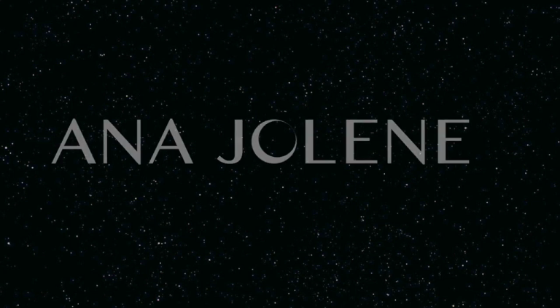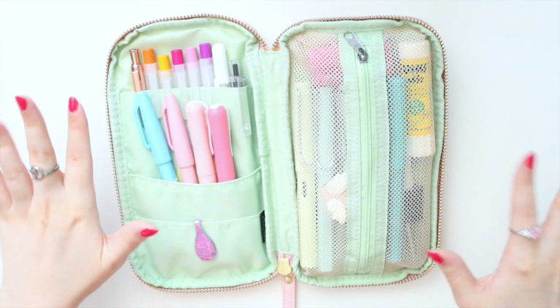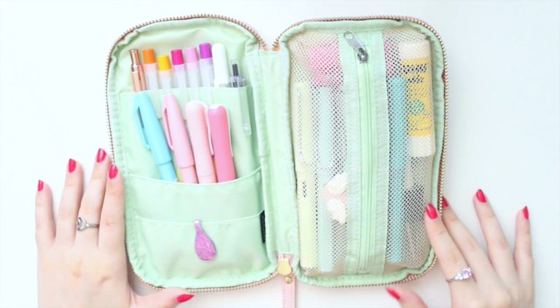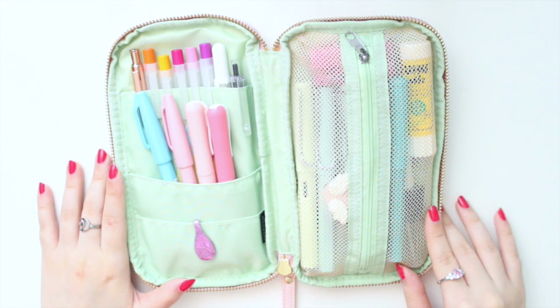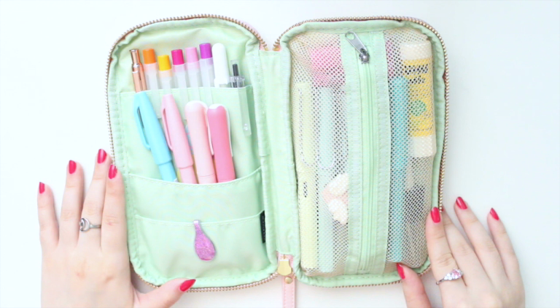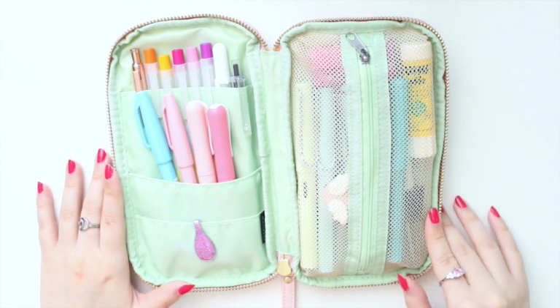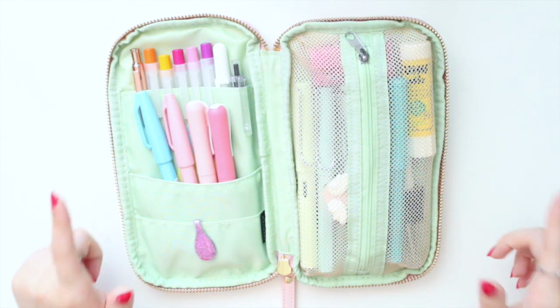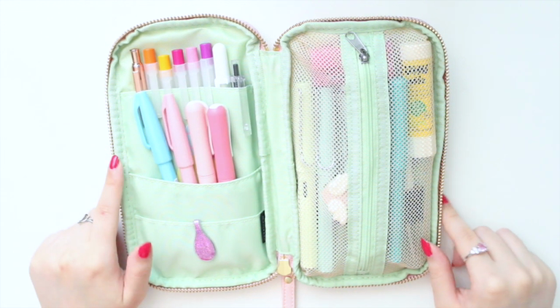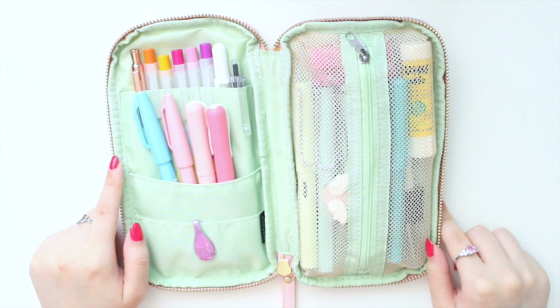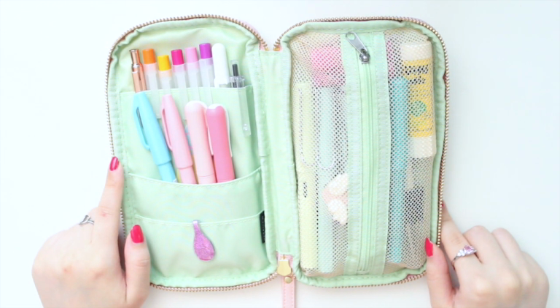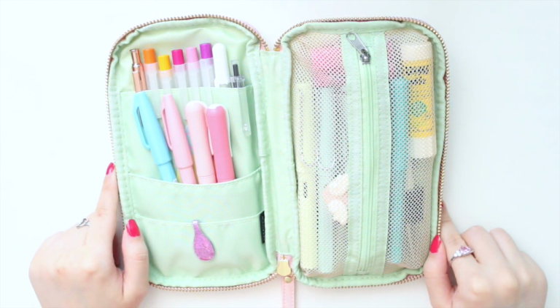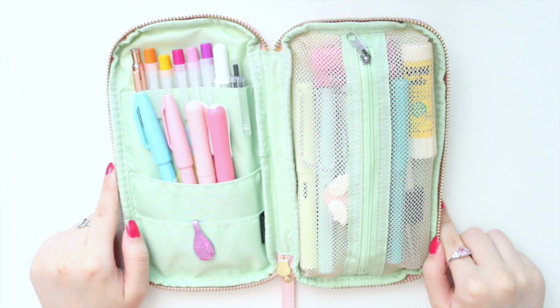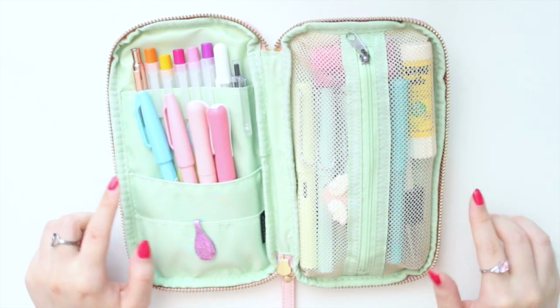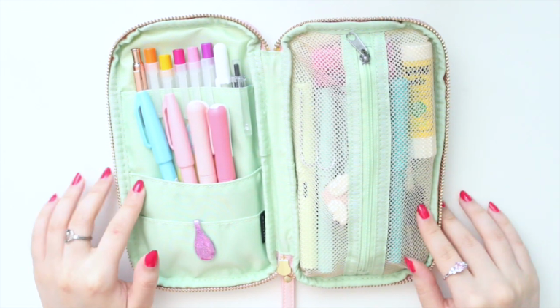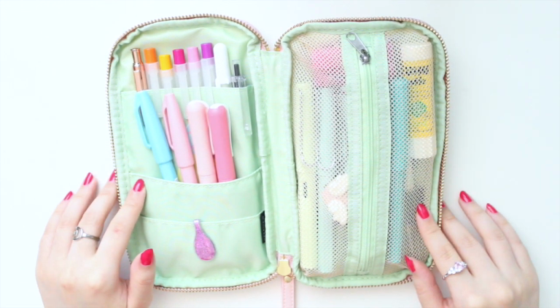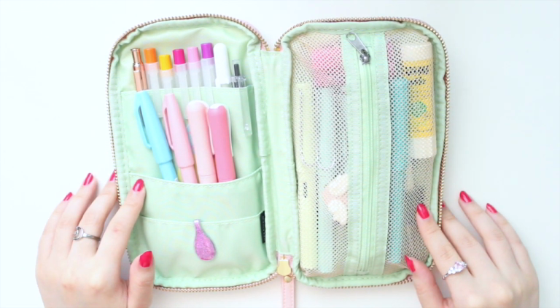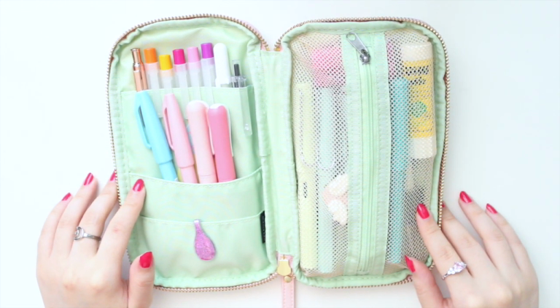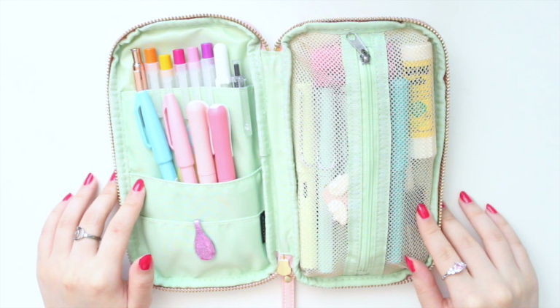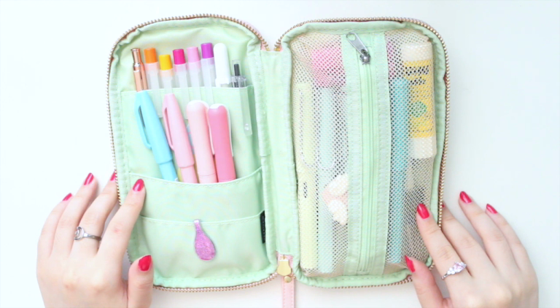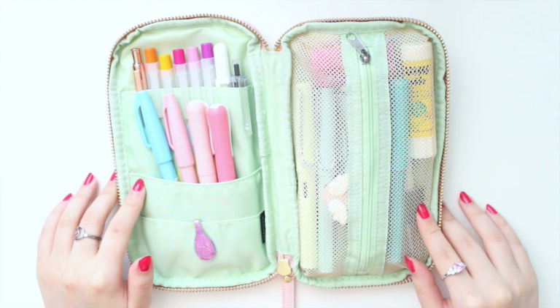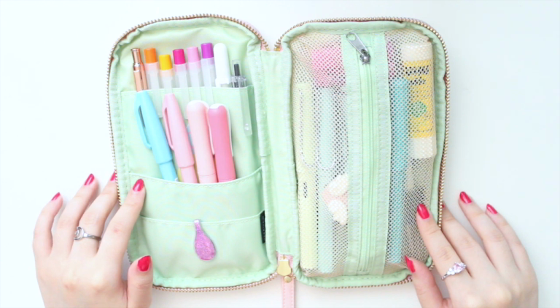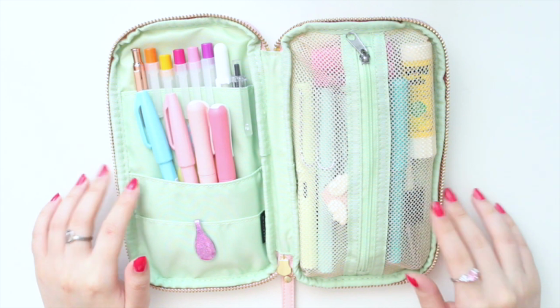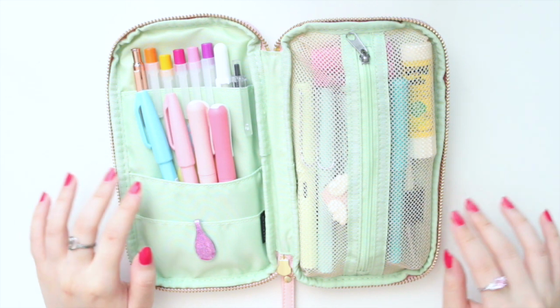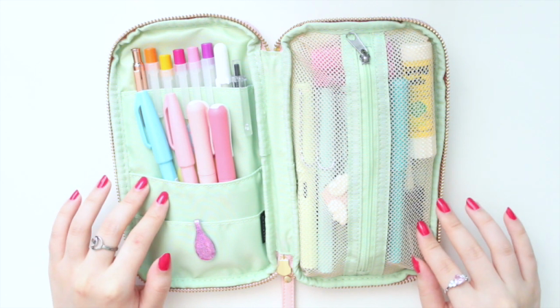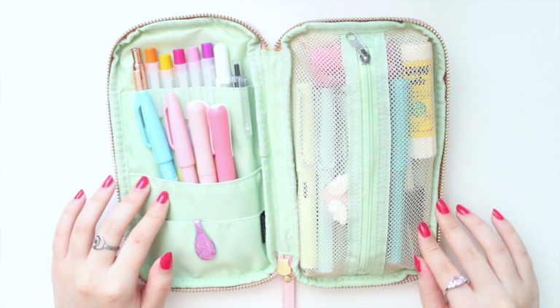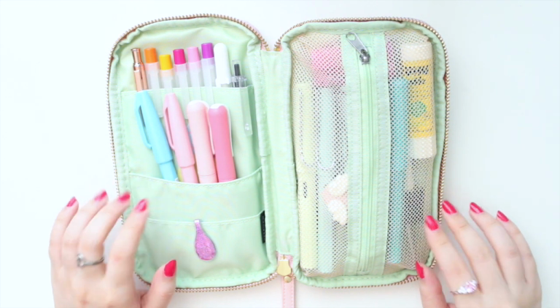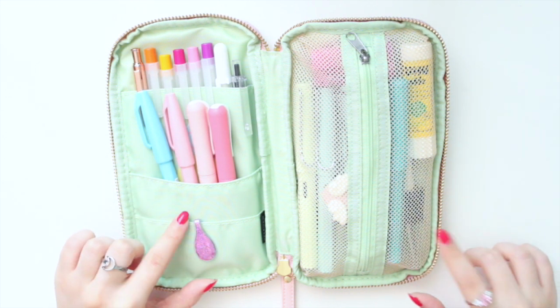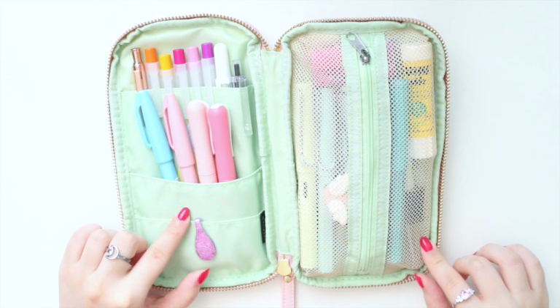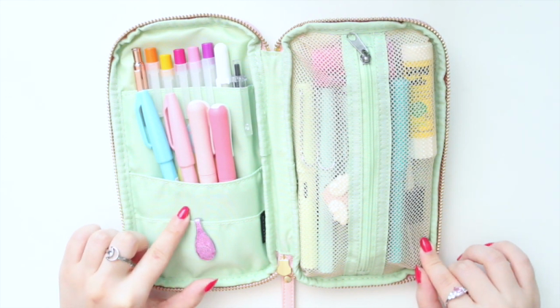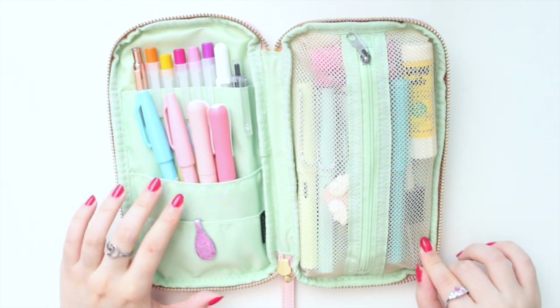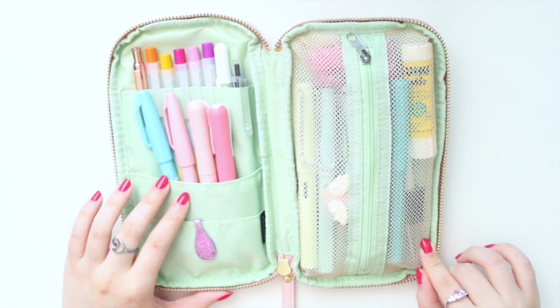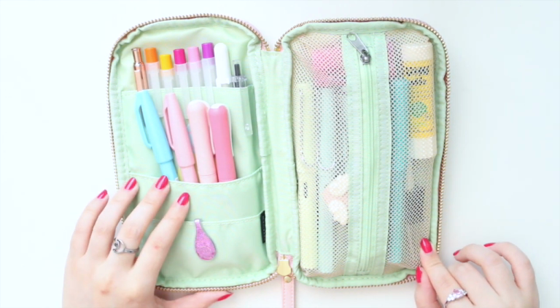Hey guys, welcome back to my channel. If you're new here, my name is Anna Jolene and I'm the author of the Glory MC series as well as the Moonrise Beach series. For today's video I'm going to show you what I keep in my Hobonichi small drawer pouch.